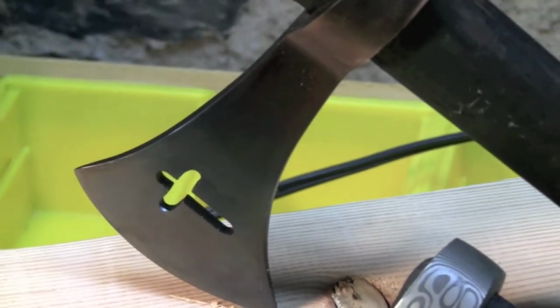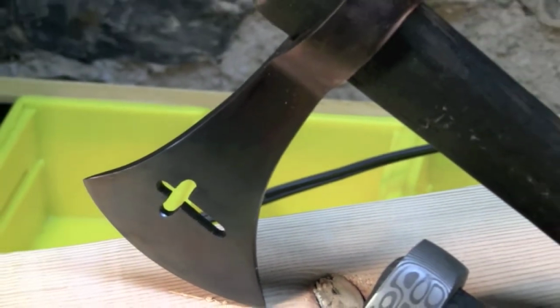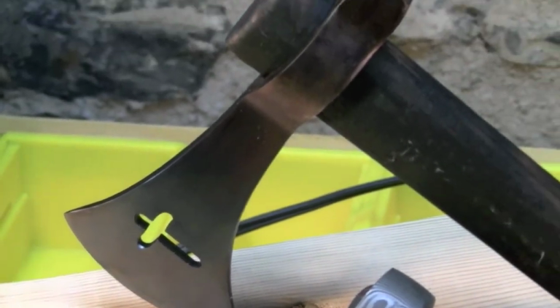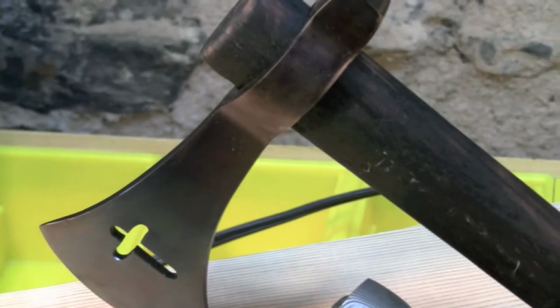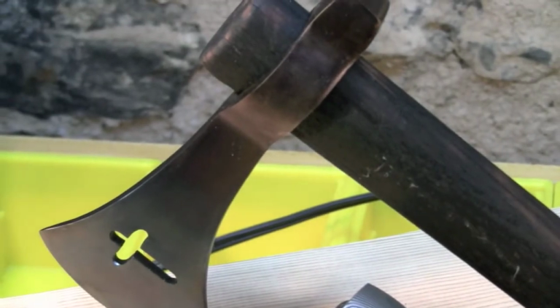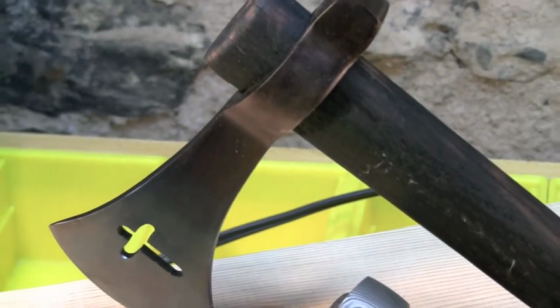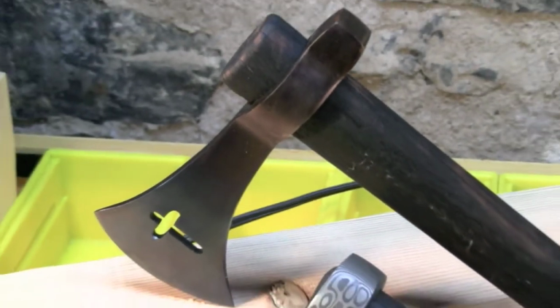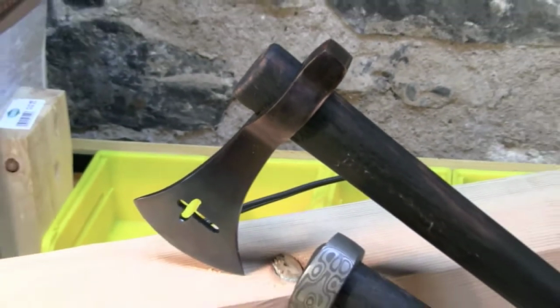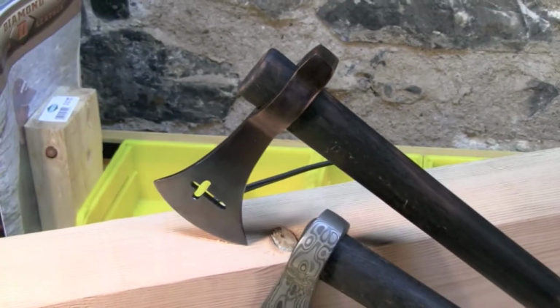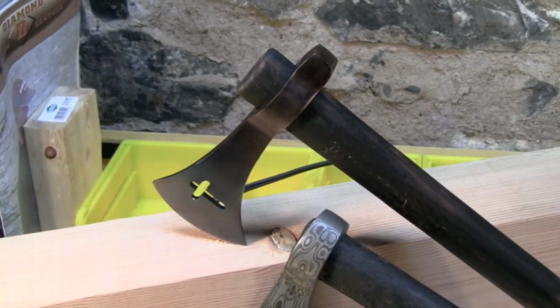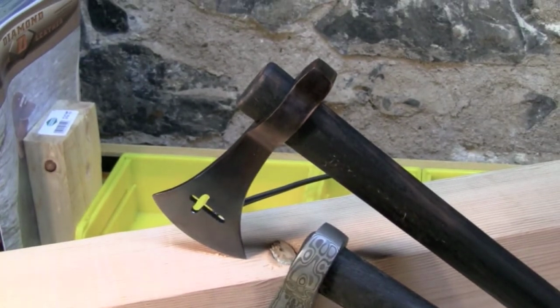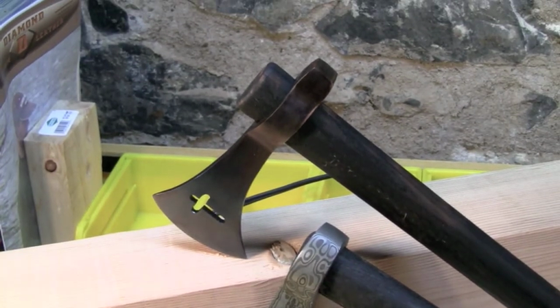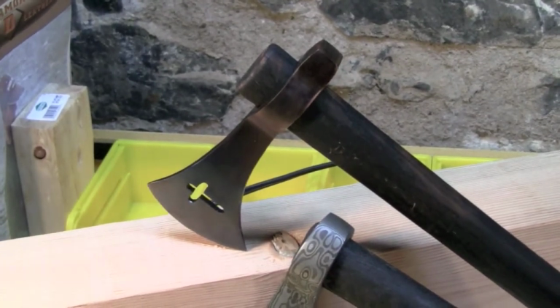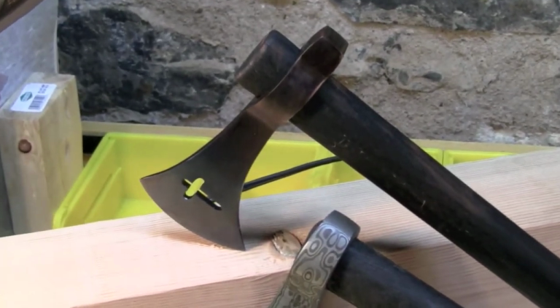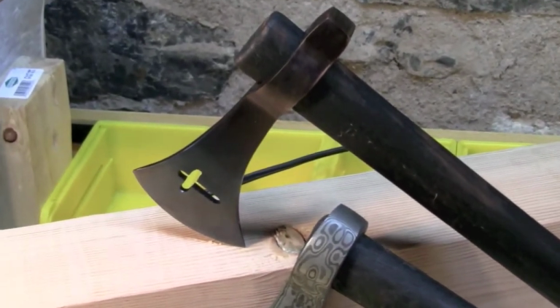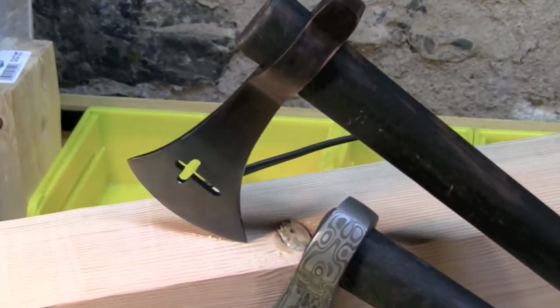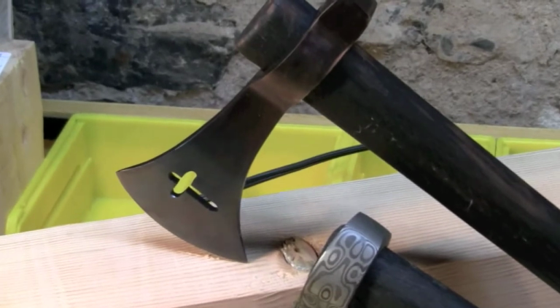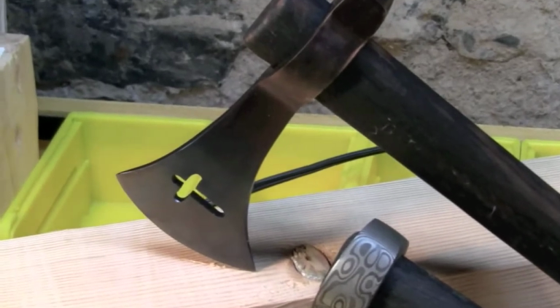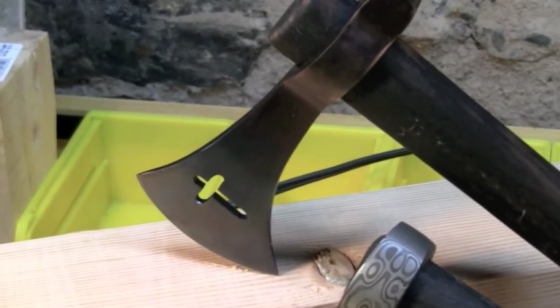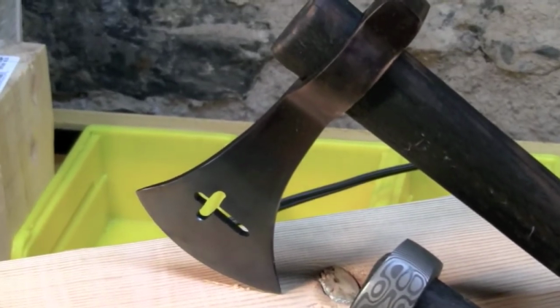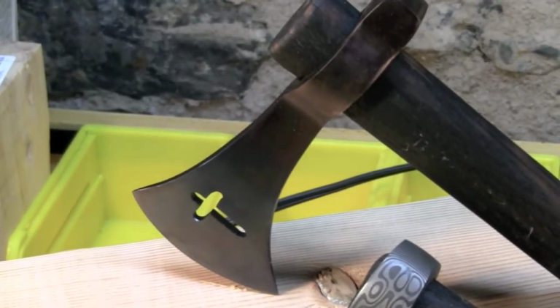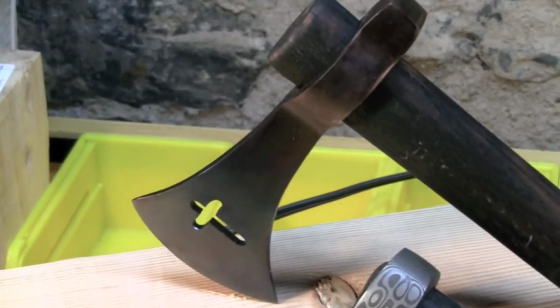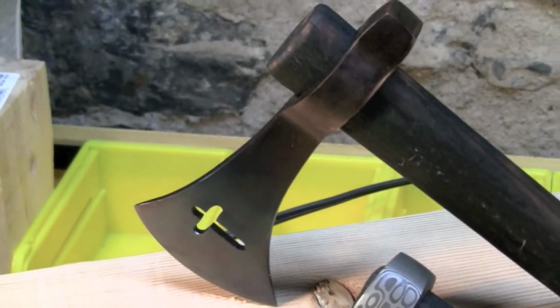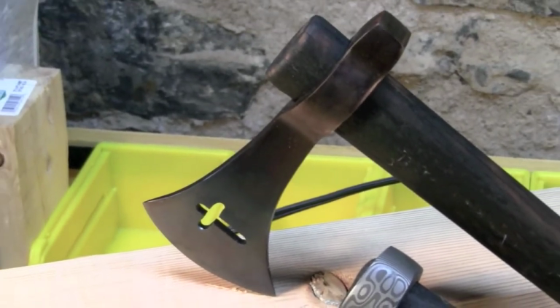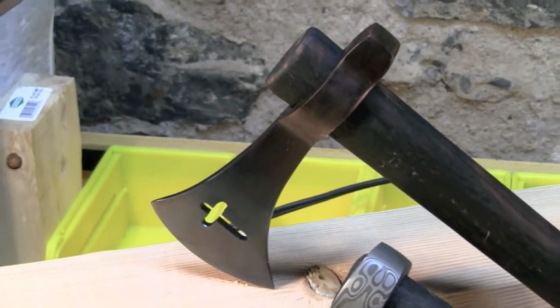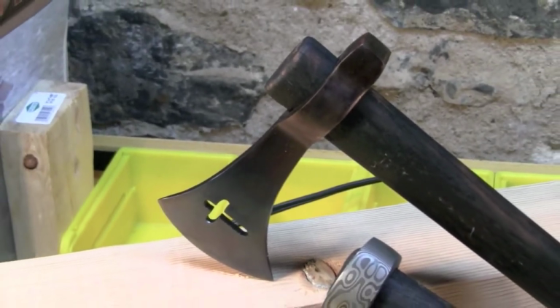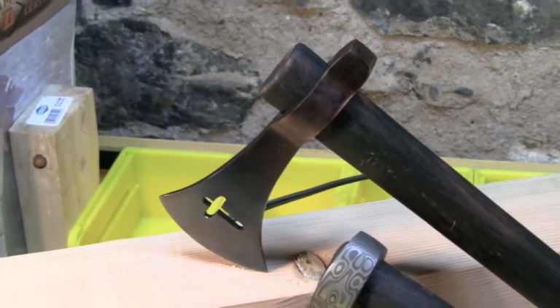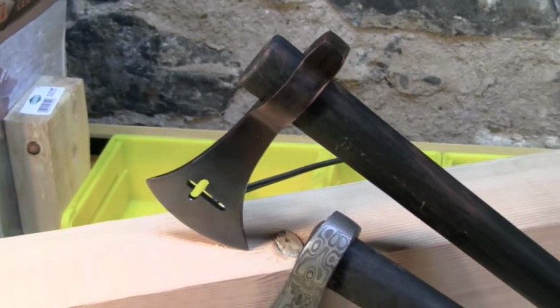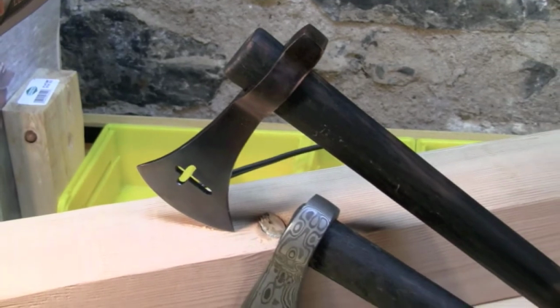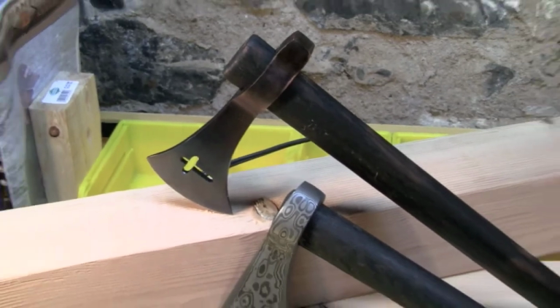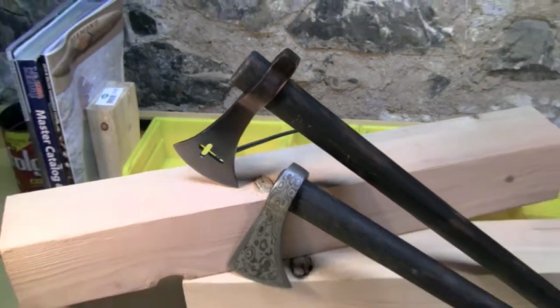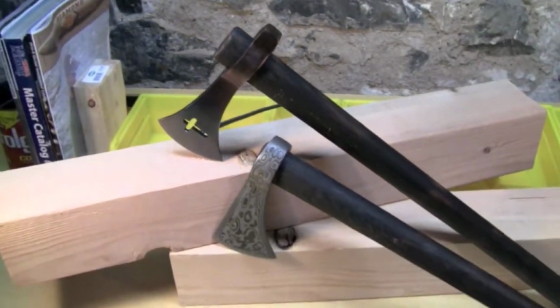Look at the patina on this tomahawk — it actually looks like a copper color. It's just gorgeous. Forged from, I believe, a jackhammer bit. Just fantastic.